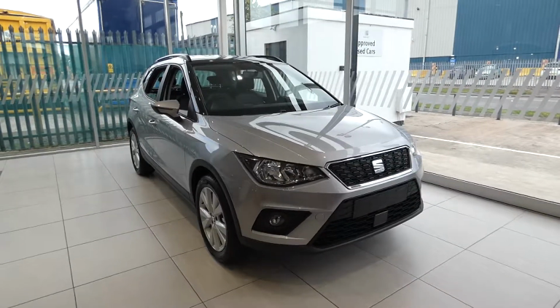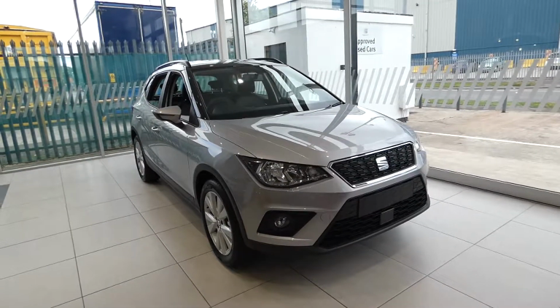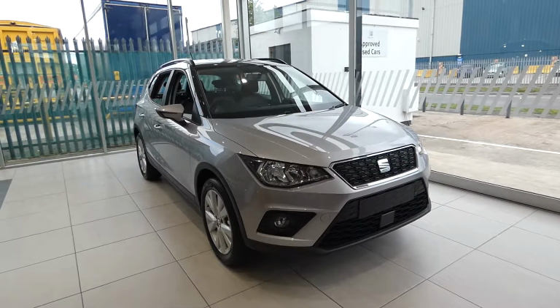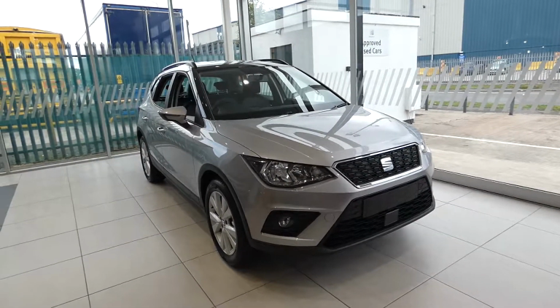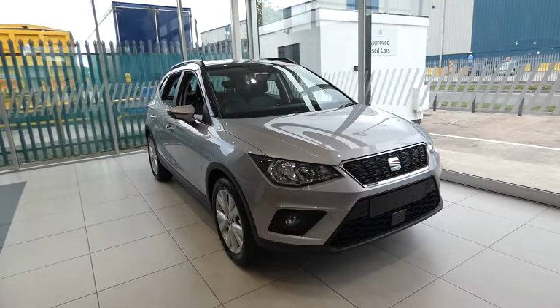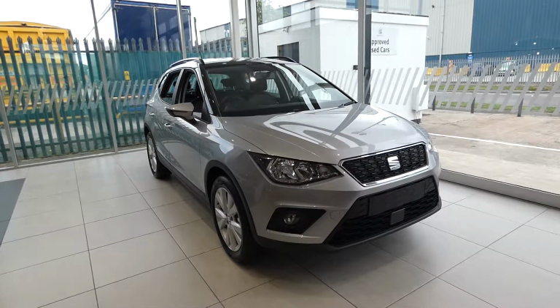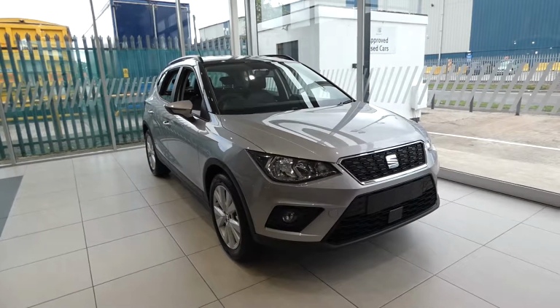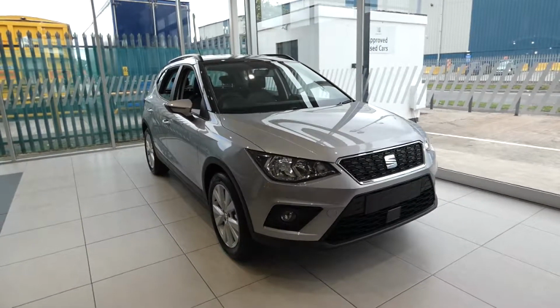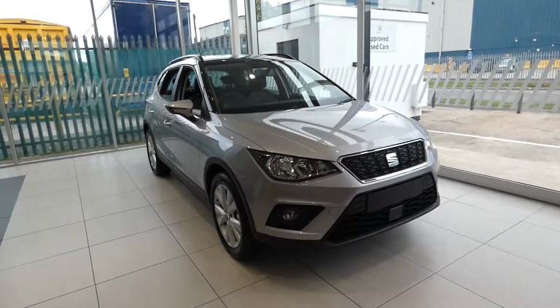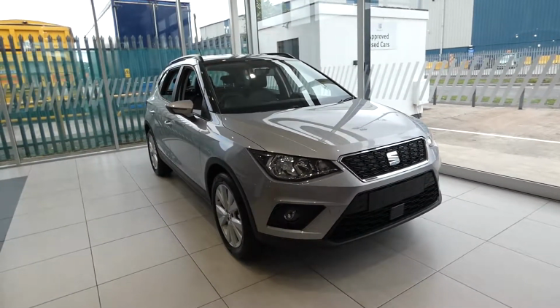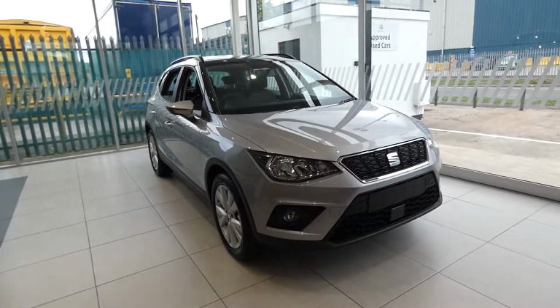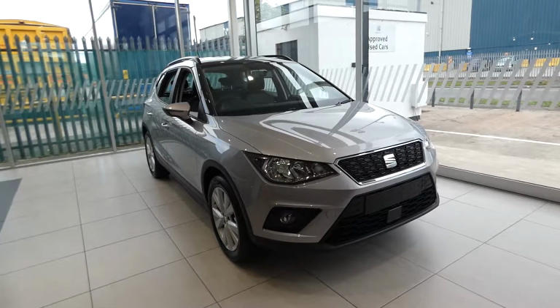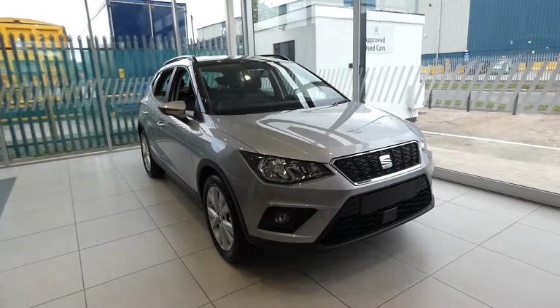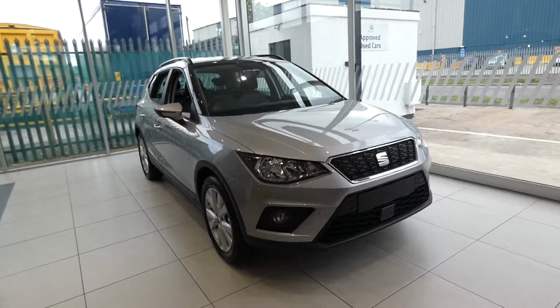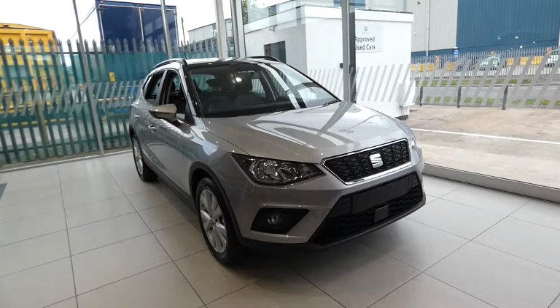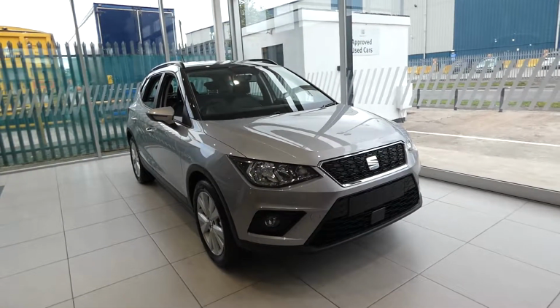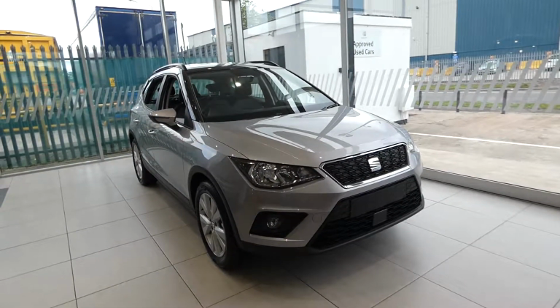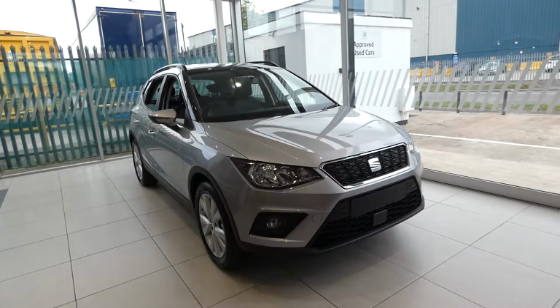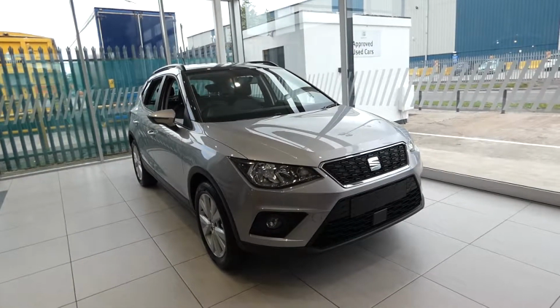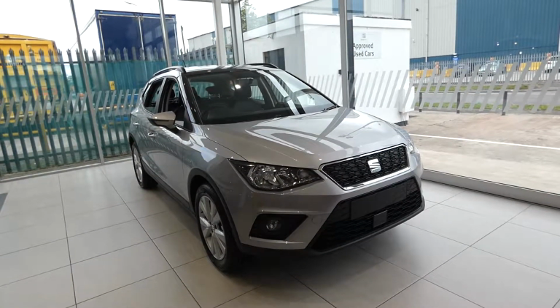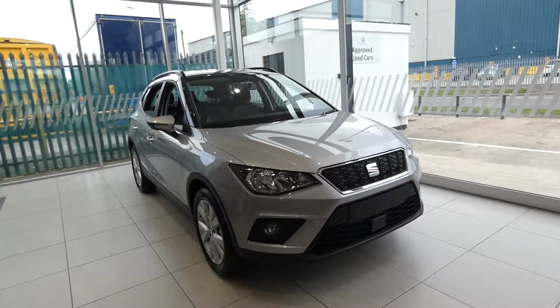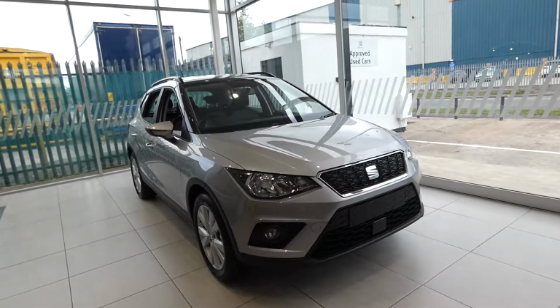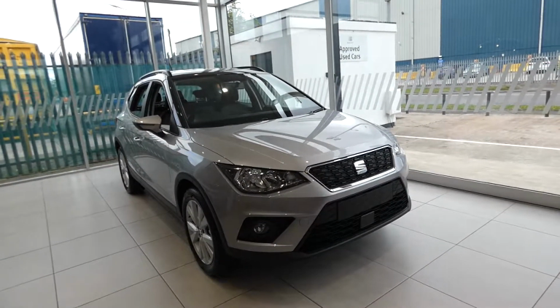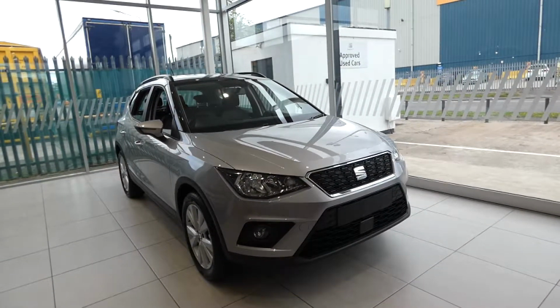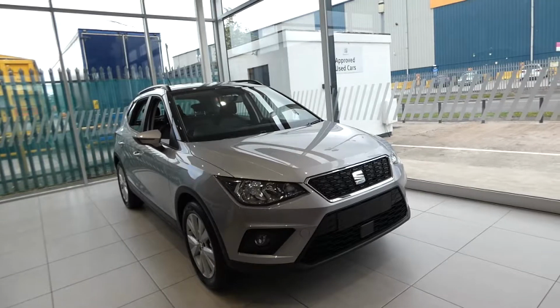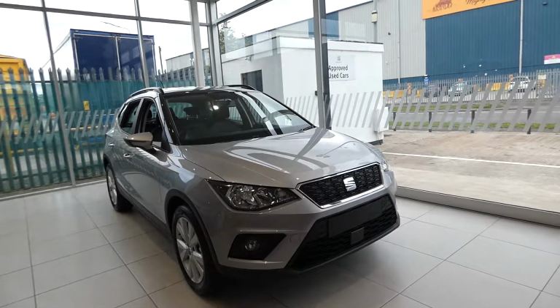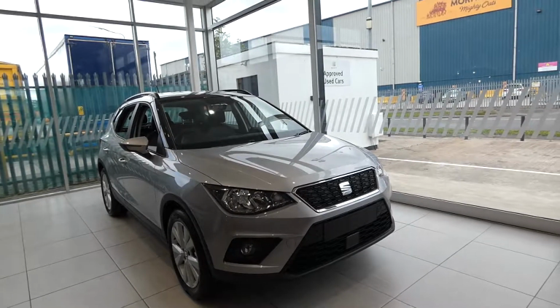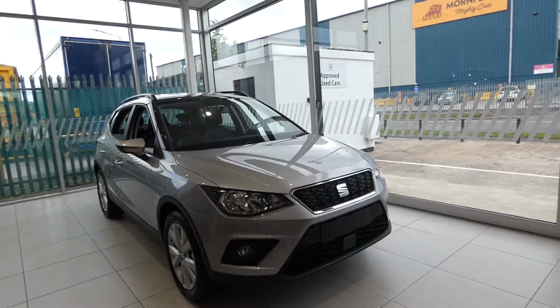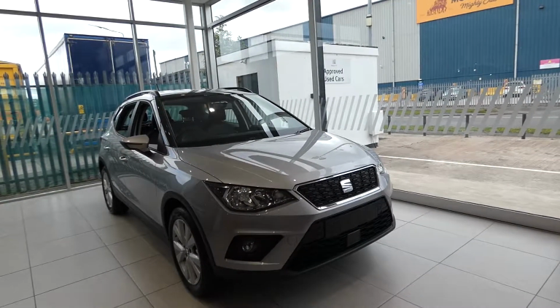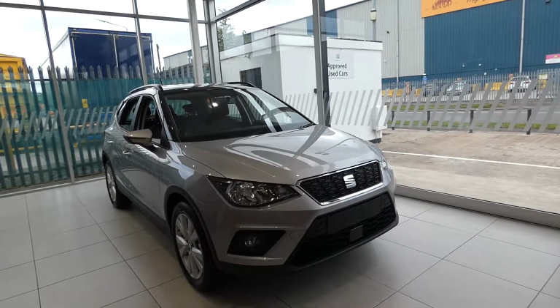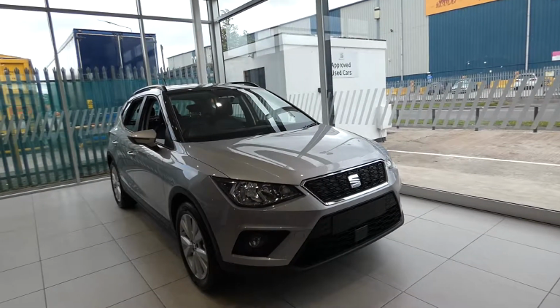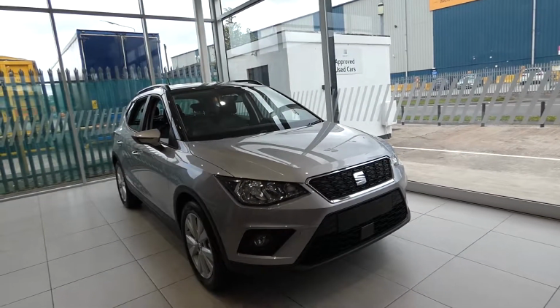Hi, welcome to Crusade. This is a quick video tour of this new Arona we have had in. This is an Arona SE Tech 1.0L TSI 95PS and it's a 5-speed manual vehicle.